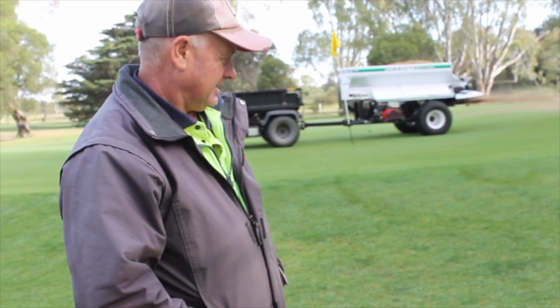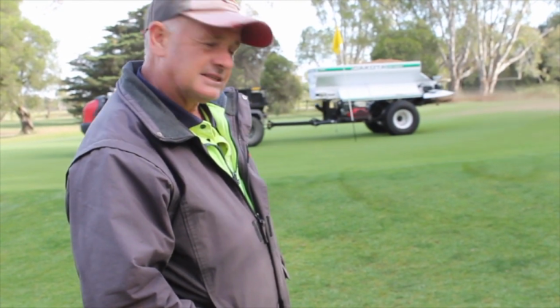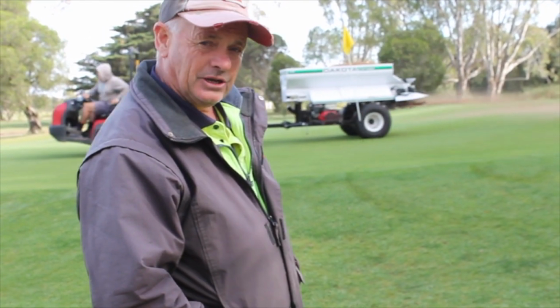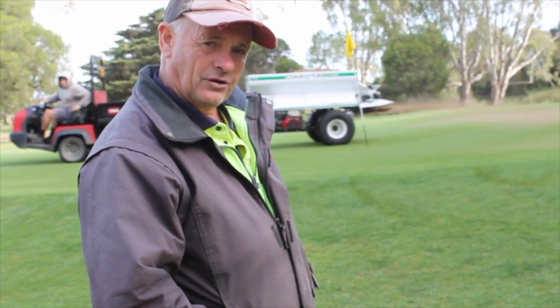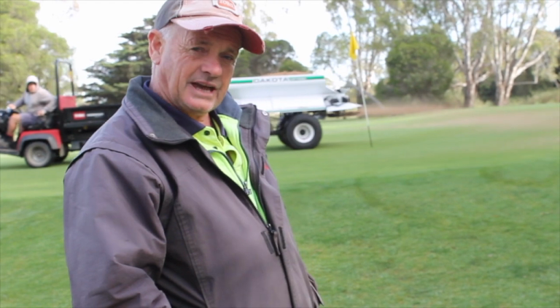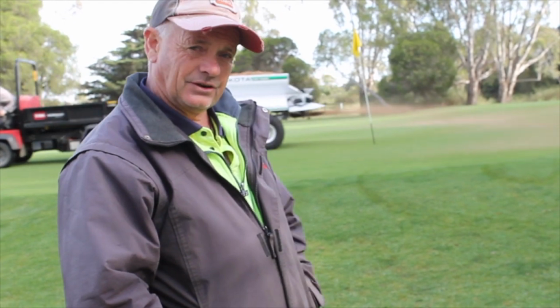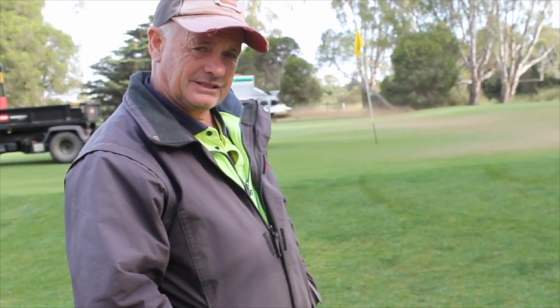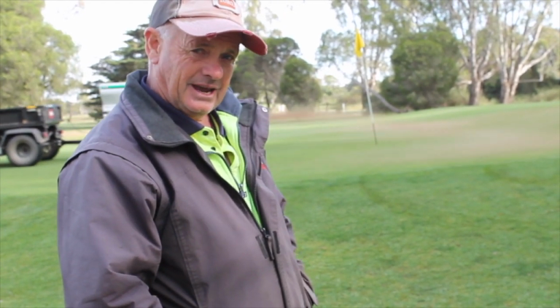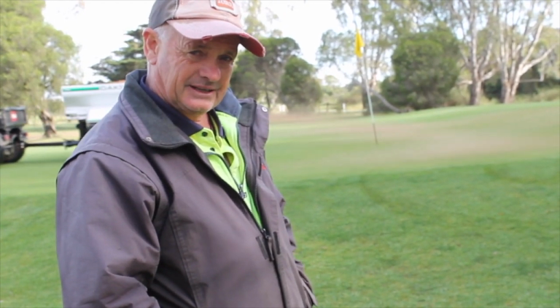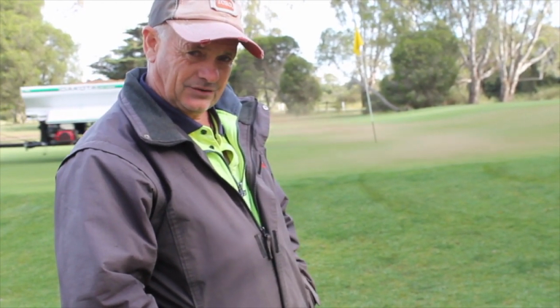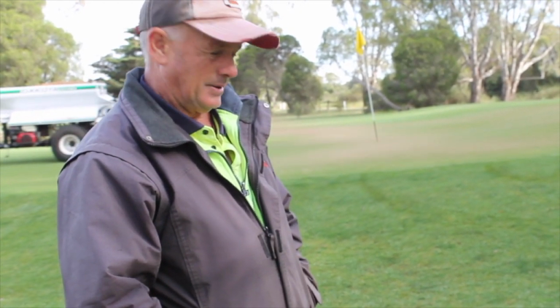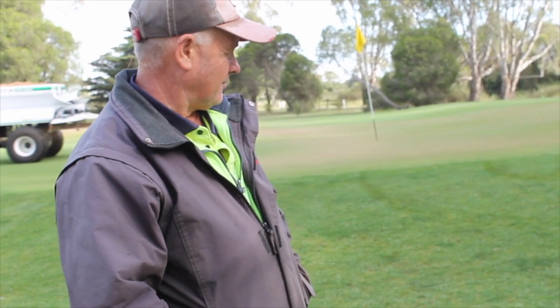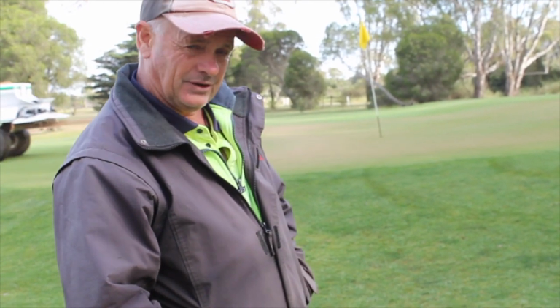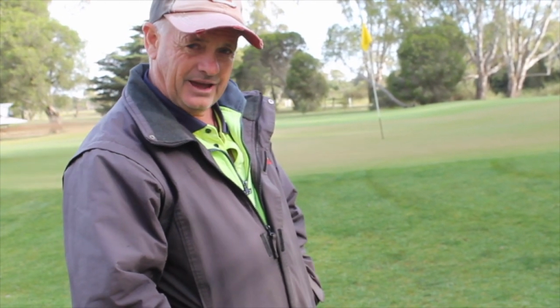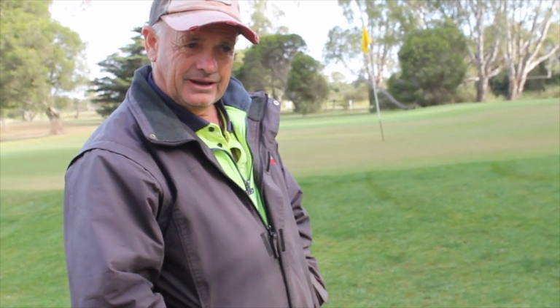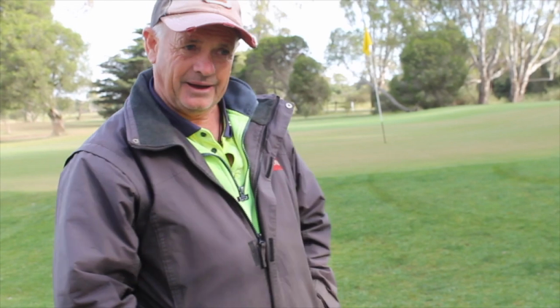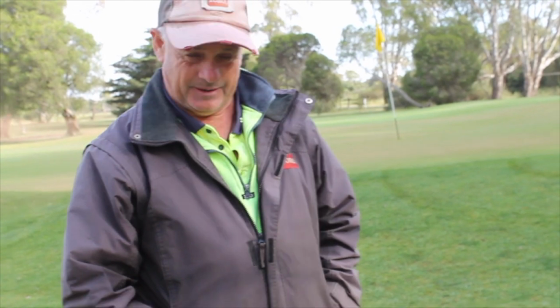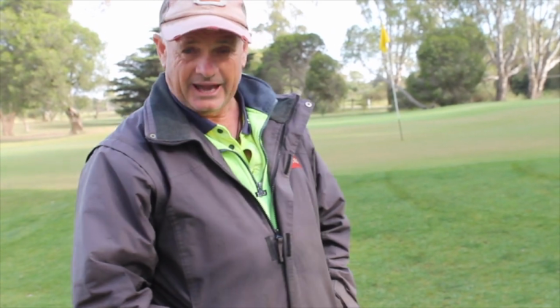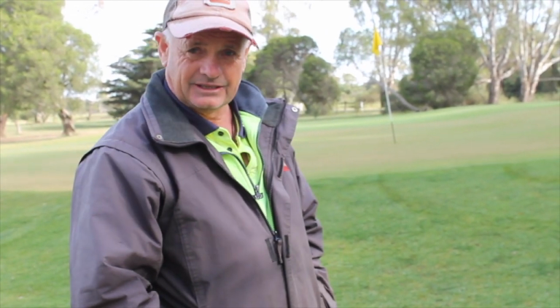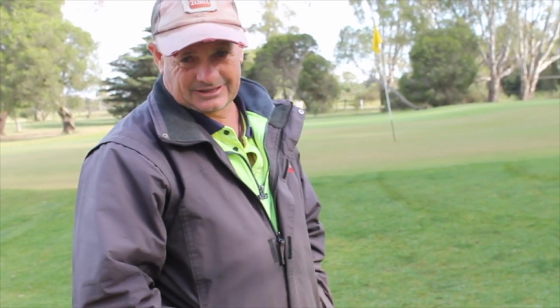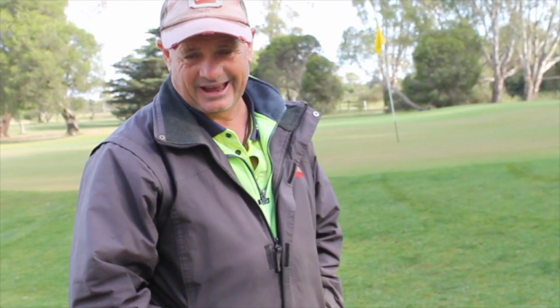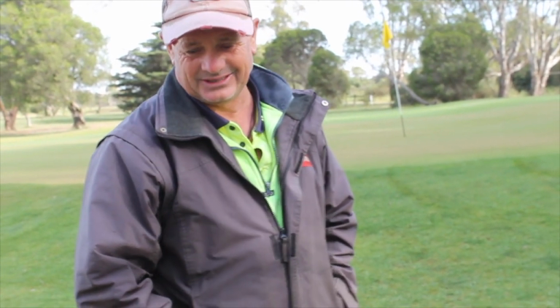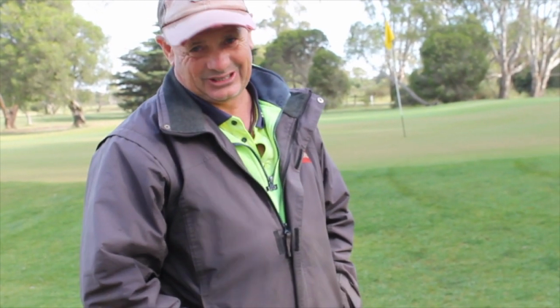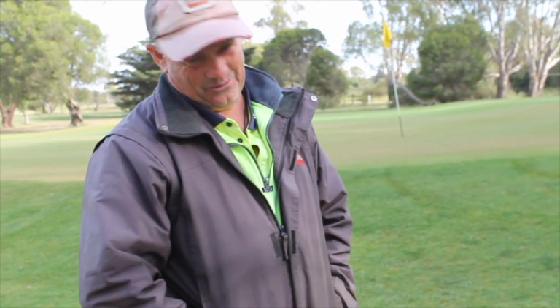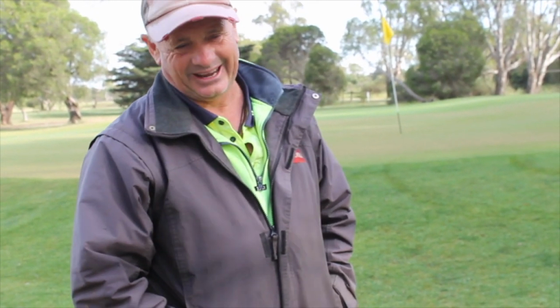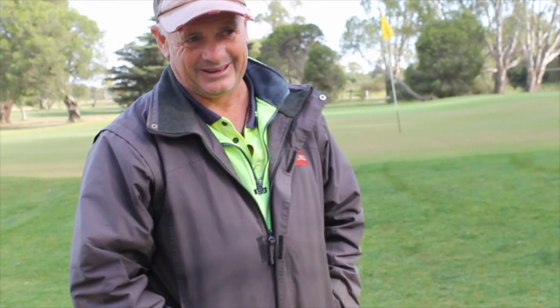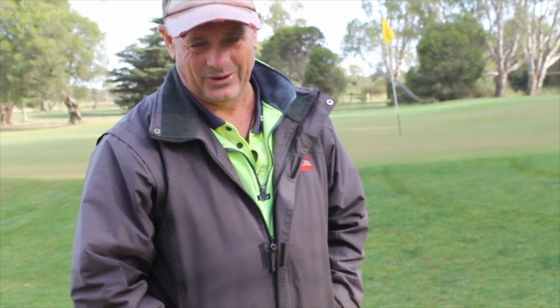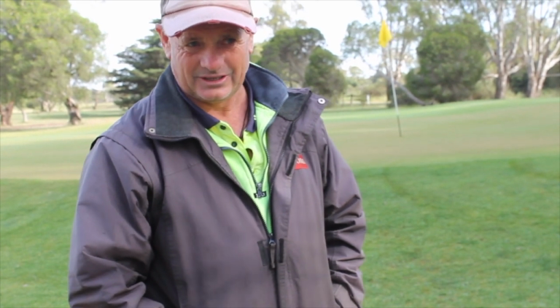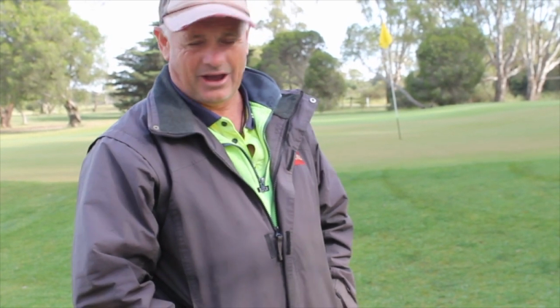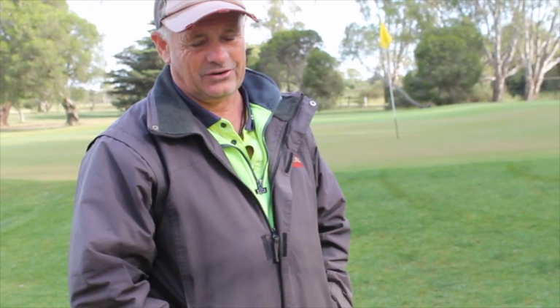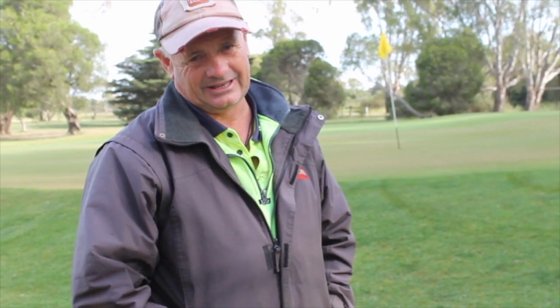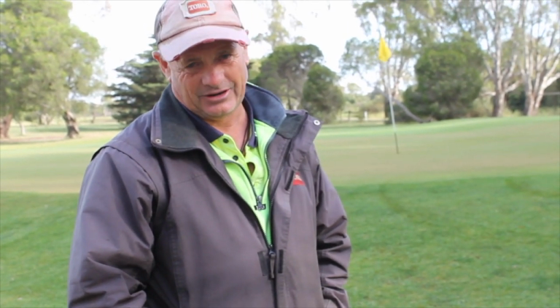In this case, what we're using it for is dusting of the greens. Dusting of greens has been around for a number of years now. There's going to be a link added to this video if you want to have a look and go further into the process.